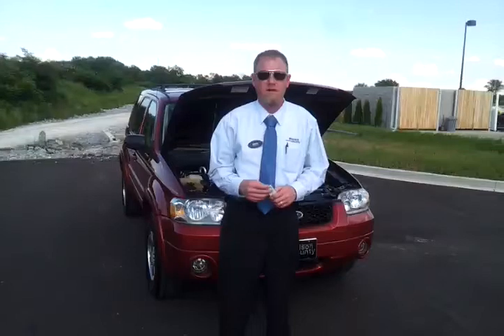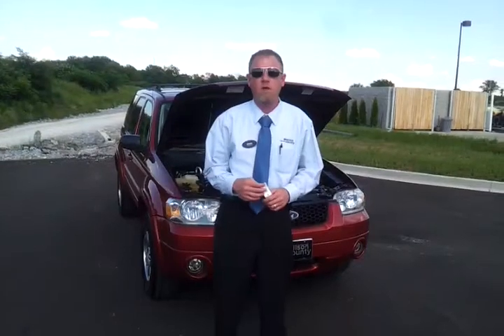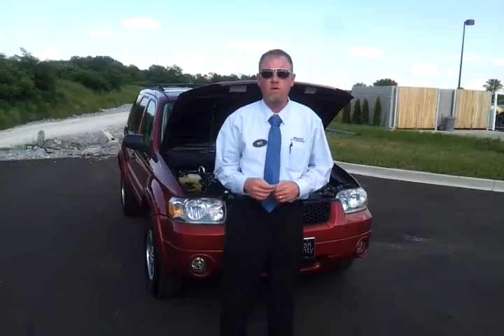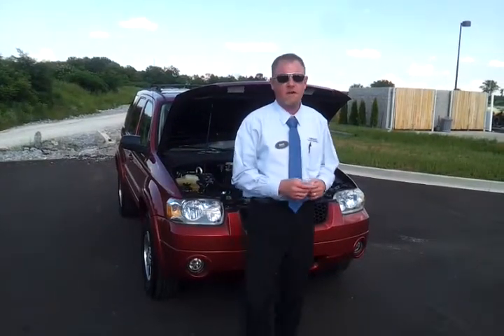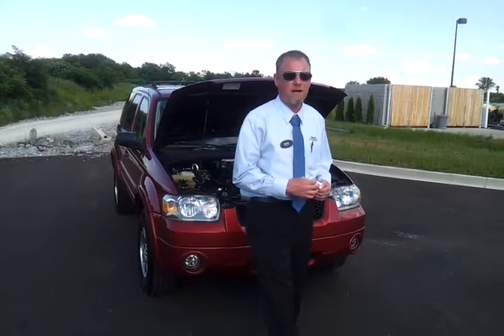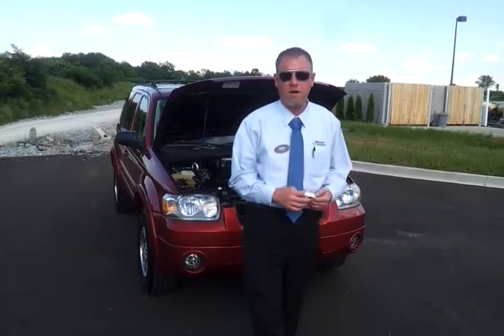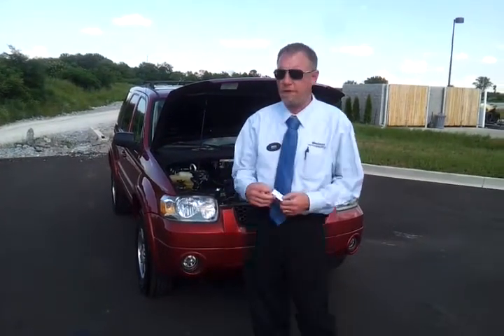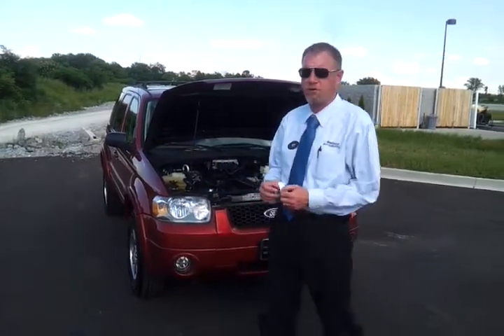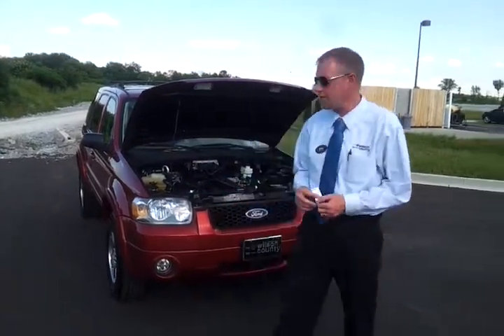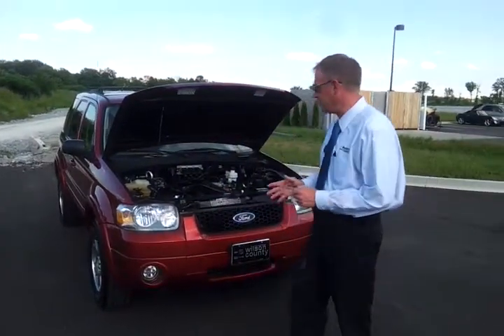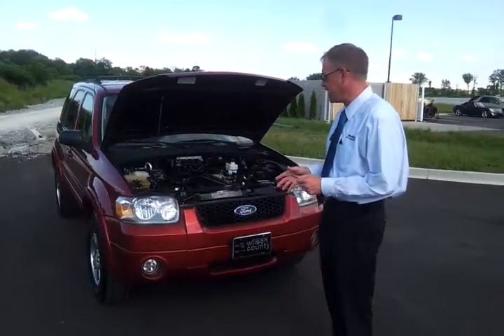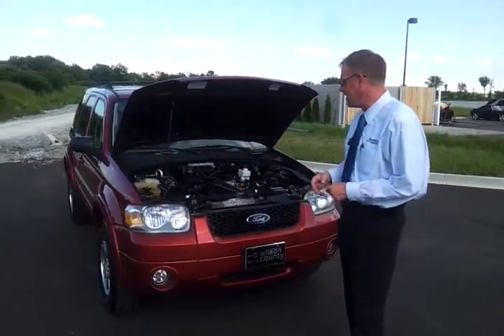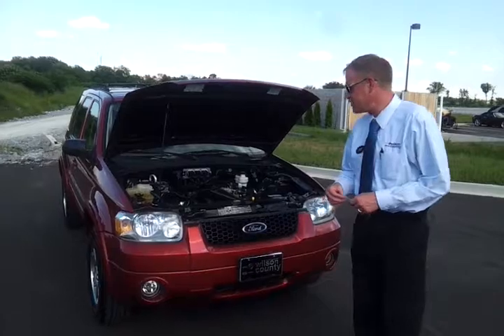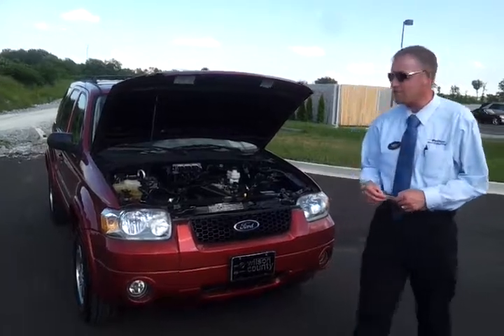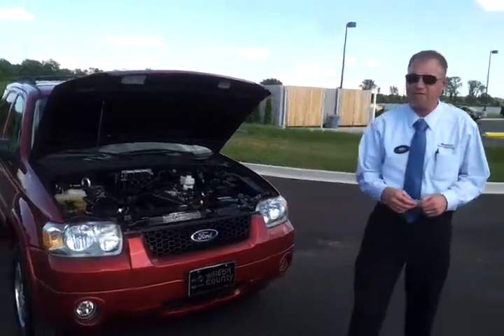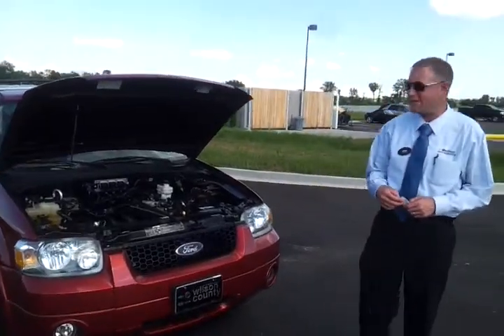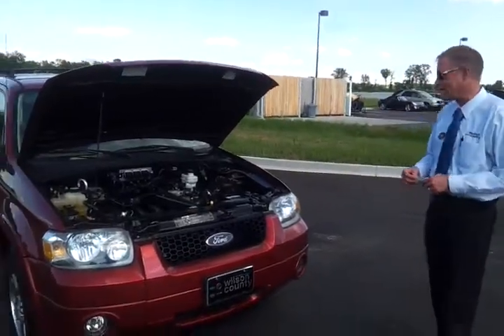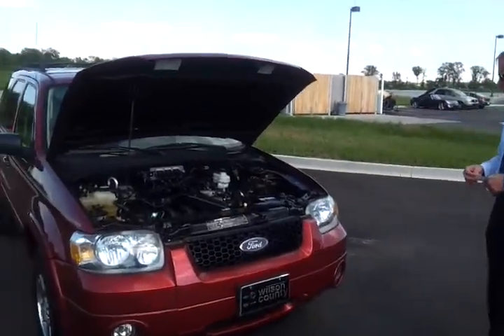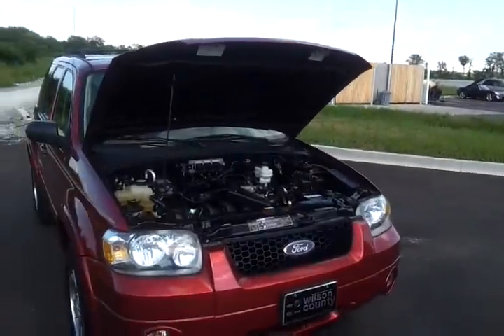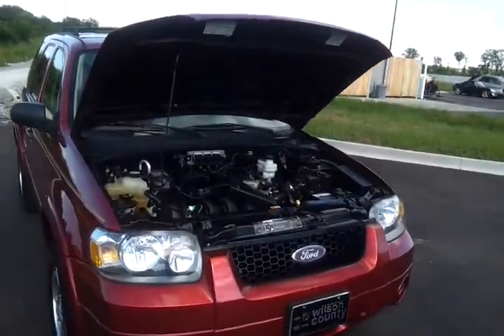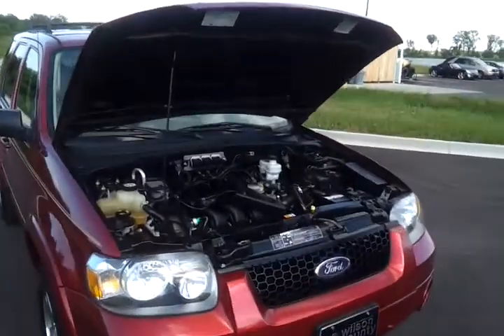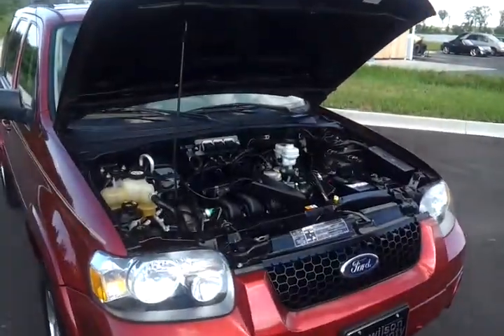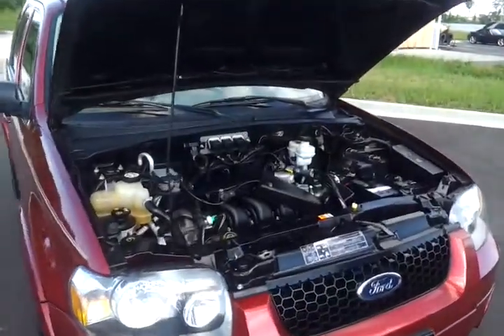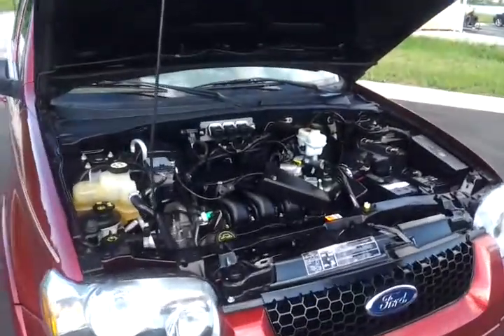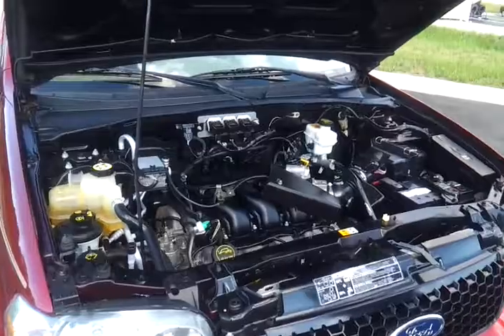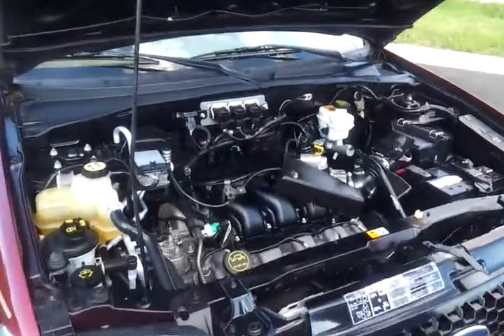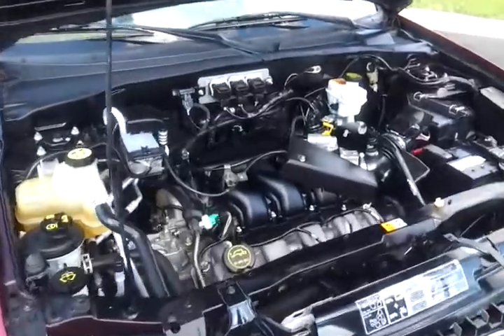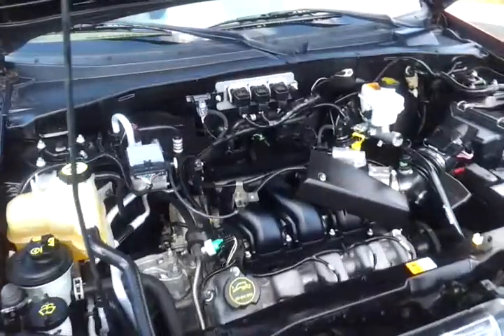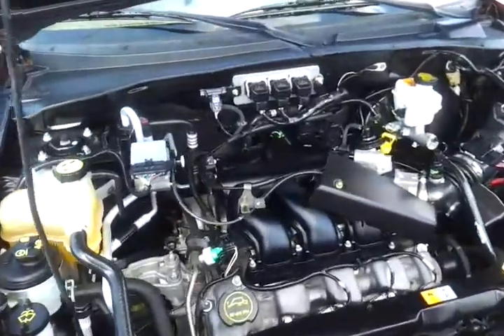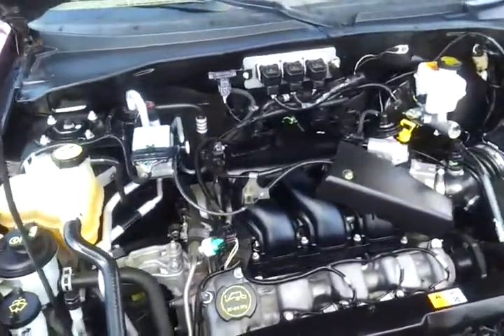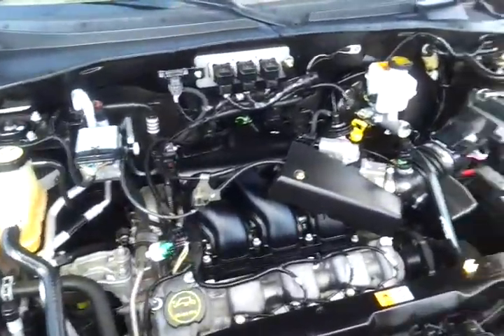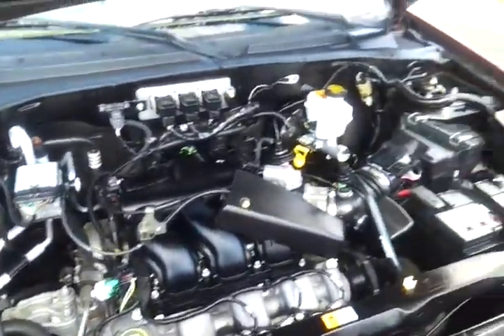Hello everybody, welcome to Wilson County Motors. My name is Brian Grizz with The Health Christian. We're going to take a look at a local trade-in. It's a 2005 Ford Escape Limited, in the Red Fire color, front wheel drive, with the three liter Duratec V6 engine.